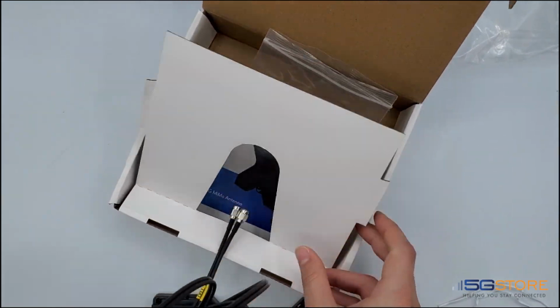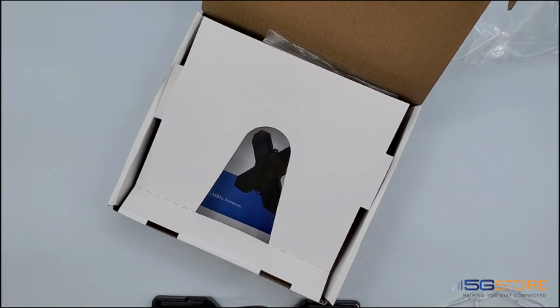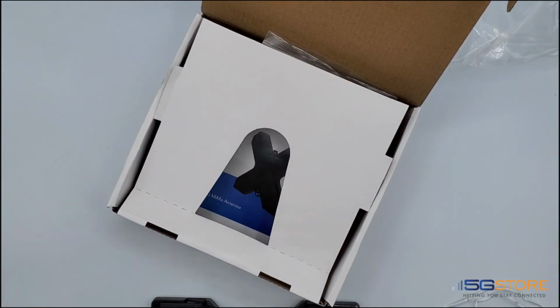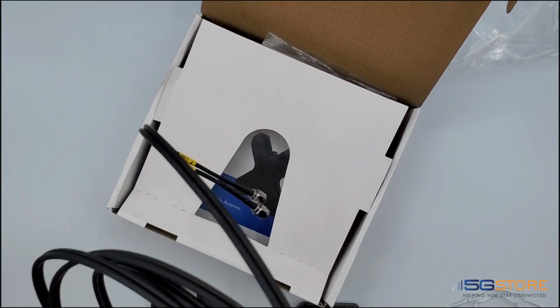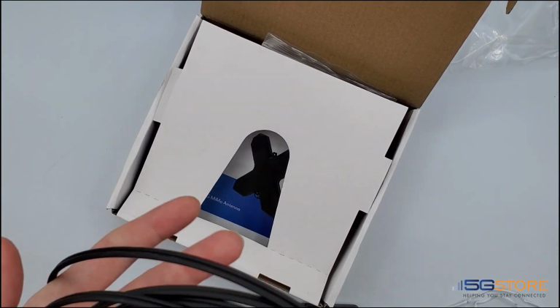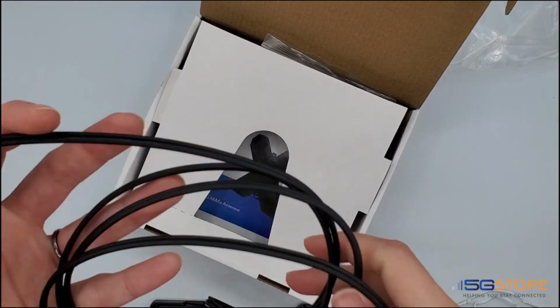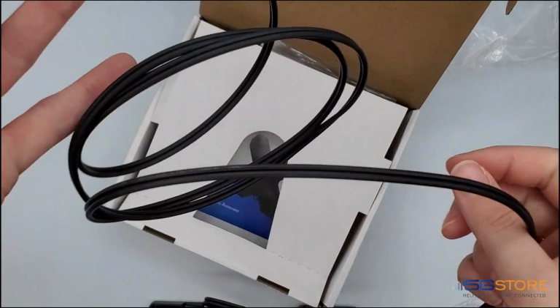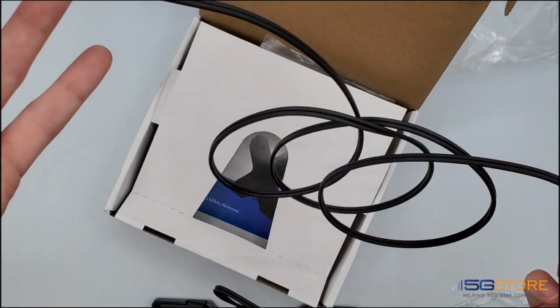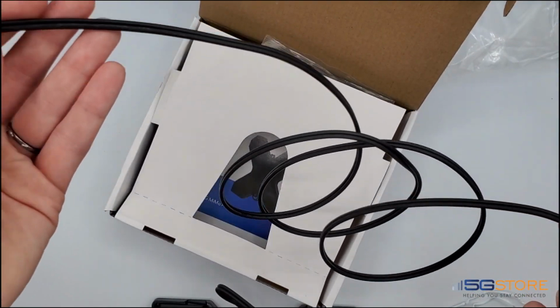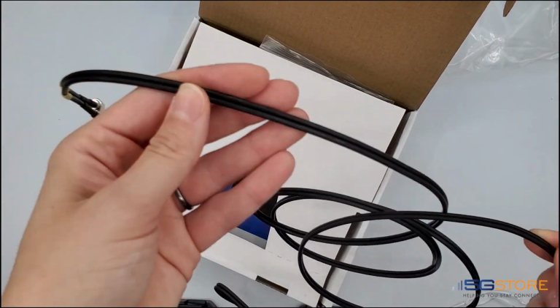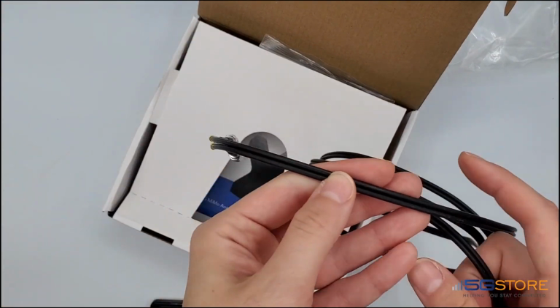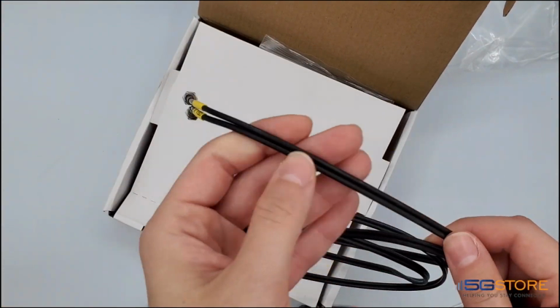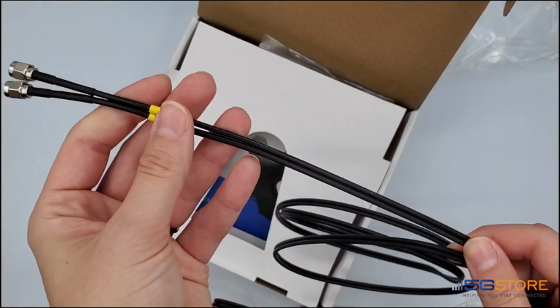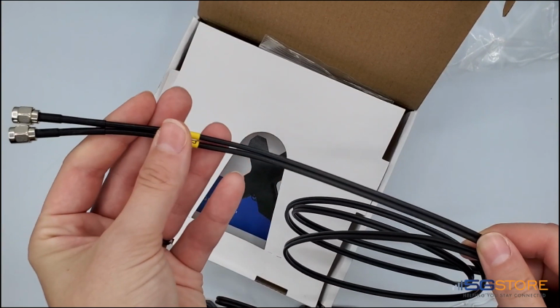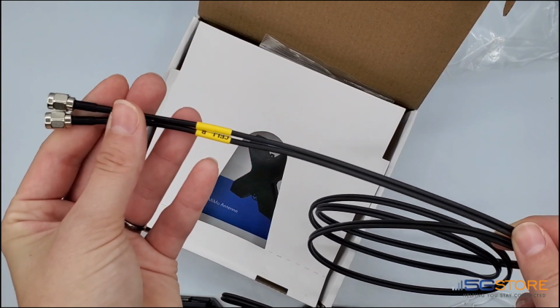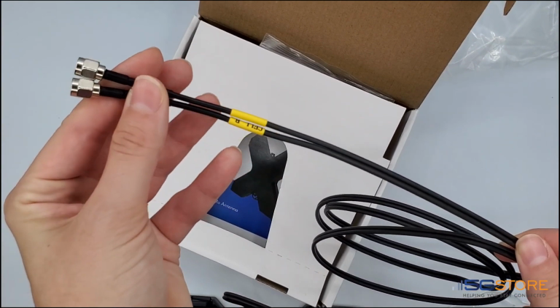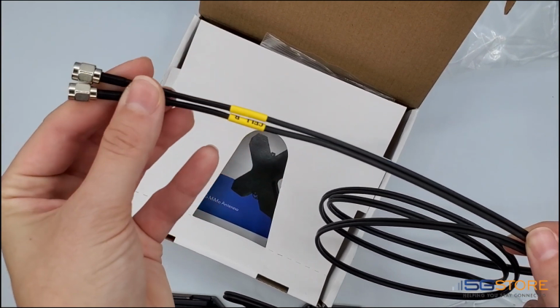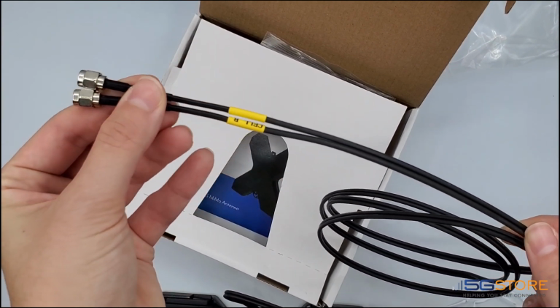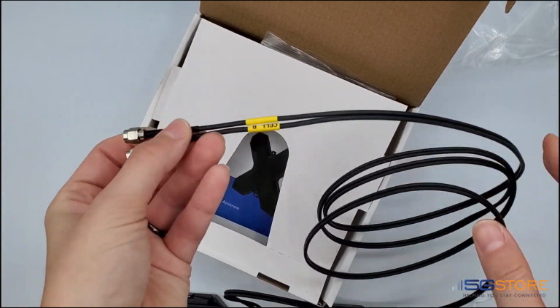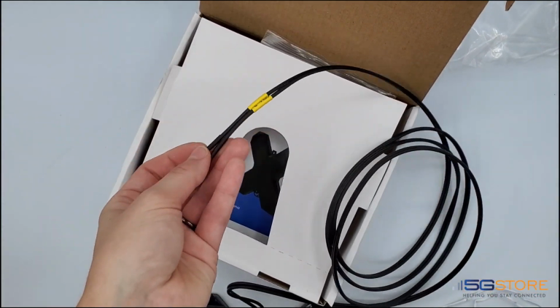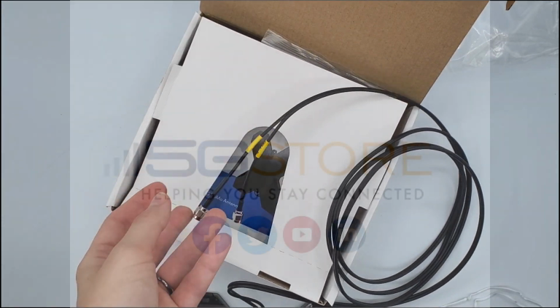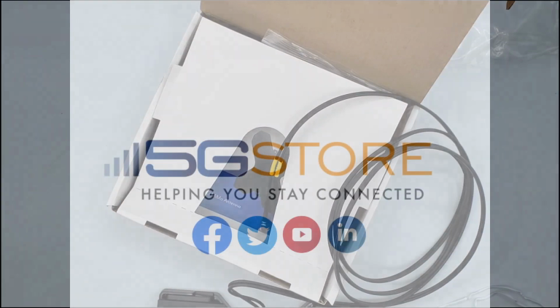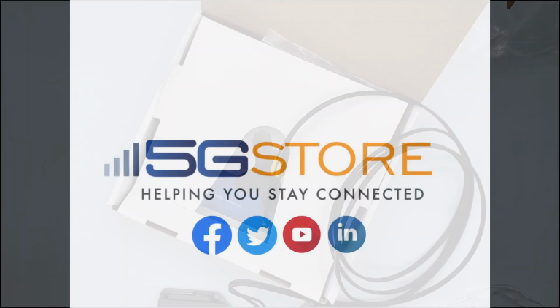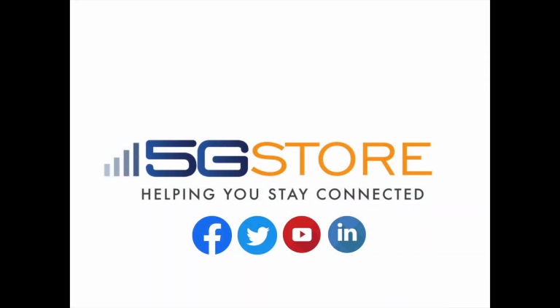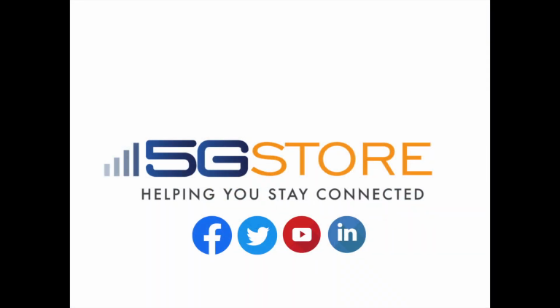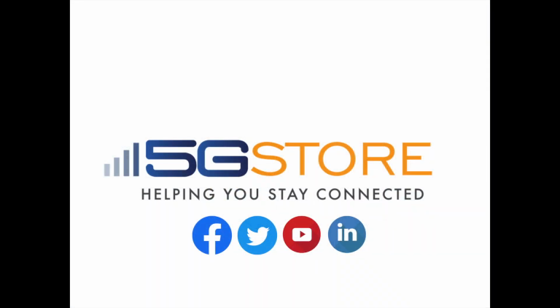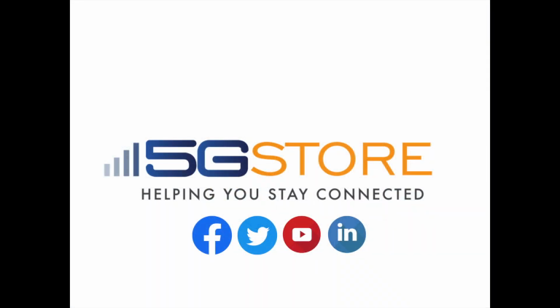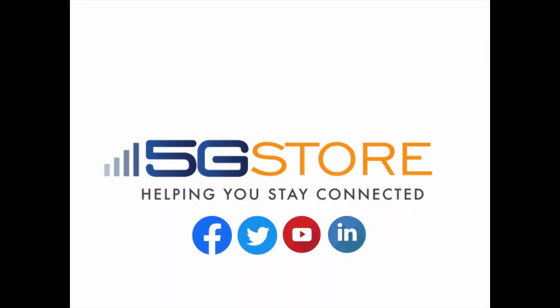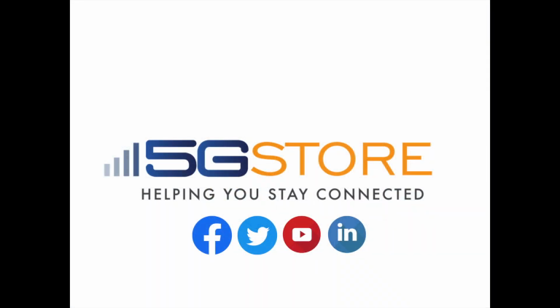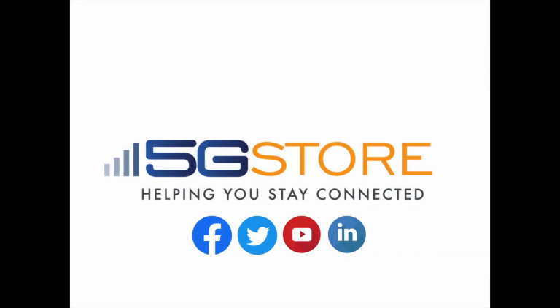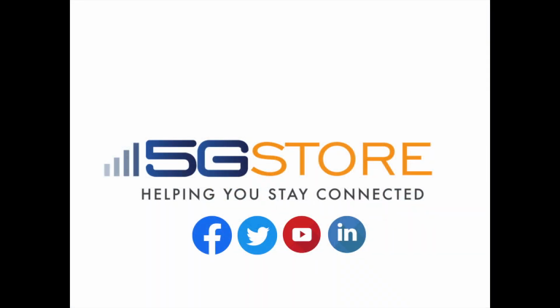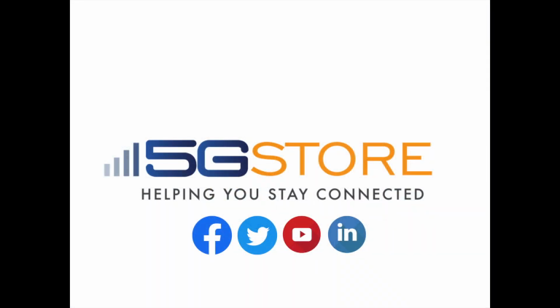There we have it — the Panorama Ultra Wideband MIMO Antenna. Check it out at 5gstore.com today. Thanks for watching, and remember to subscribe to our channel for more videos like this.